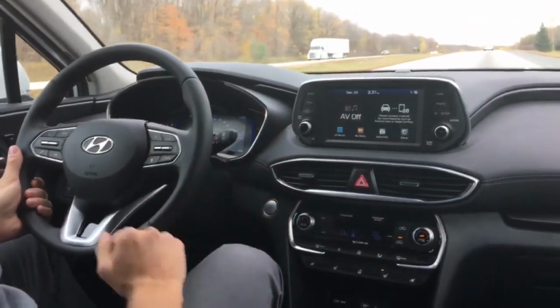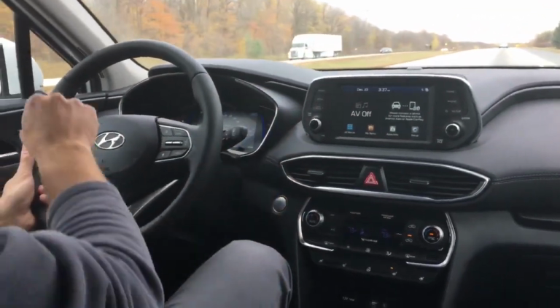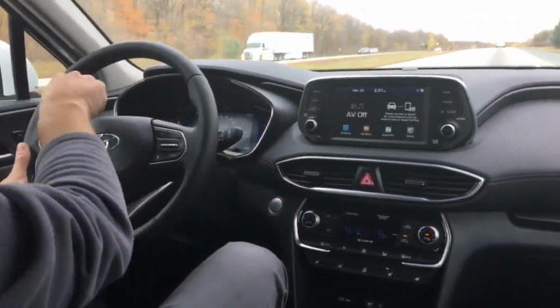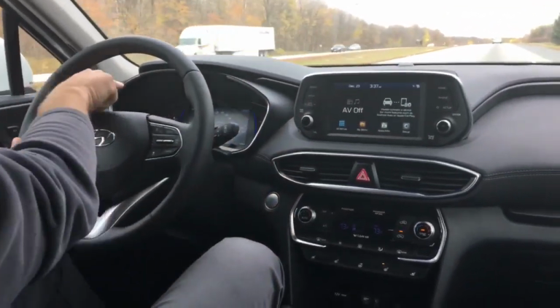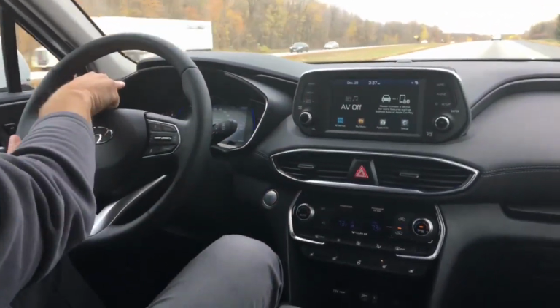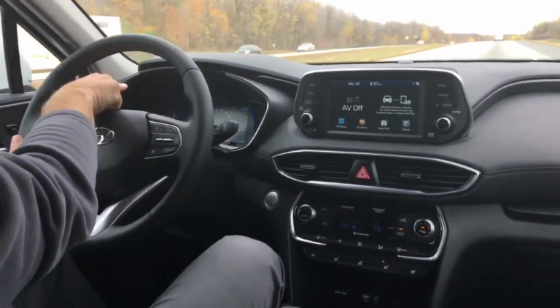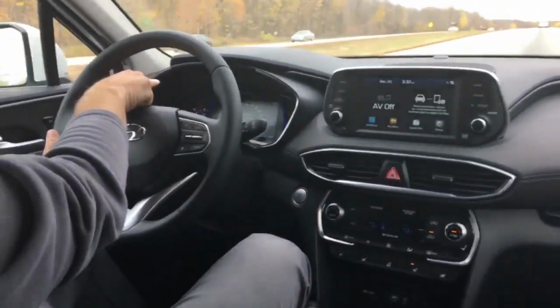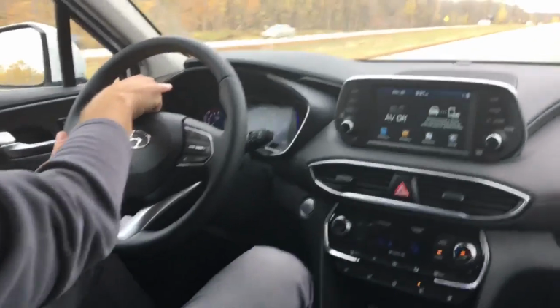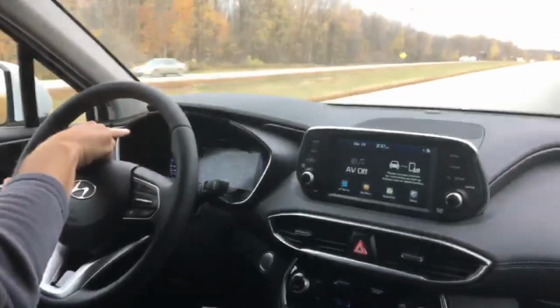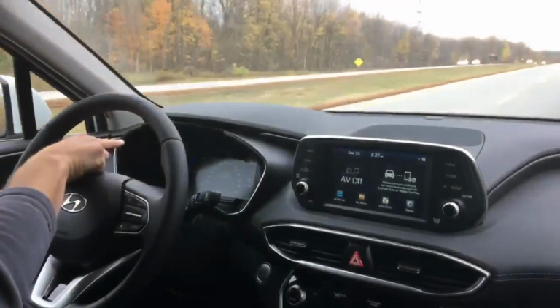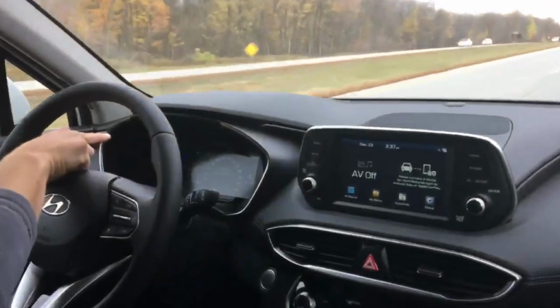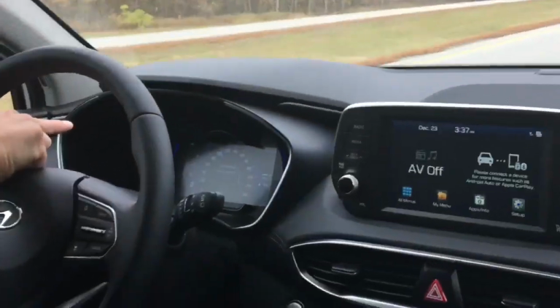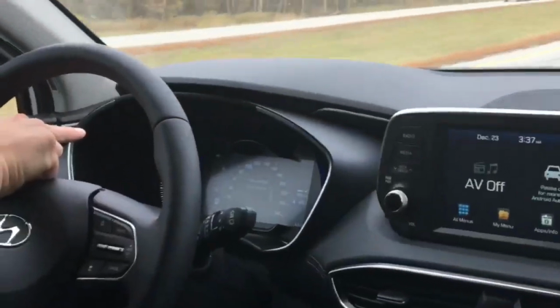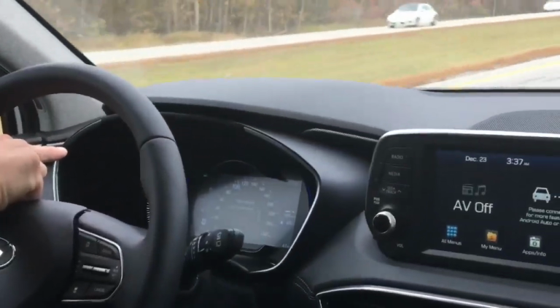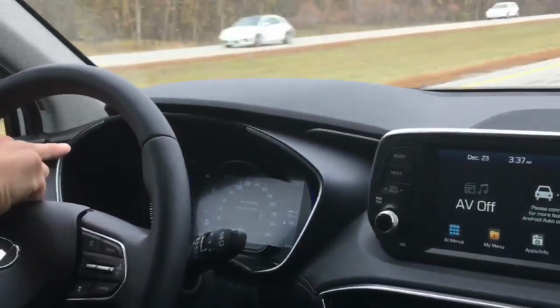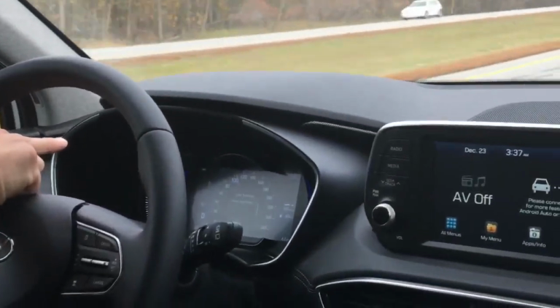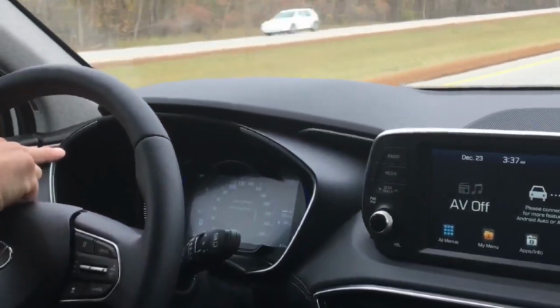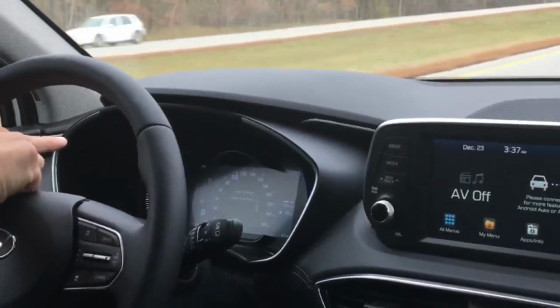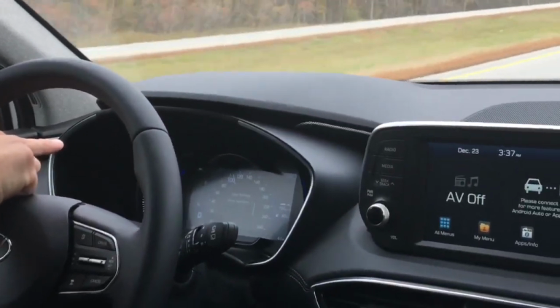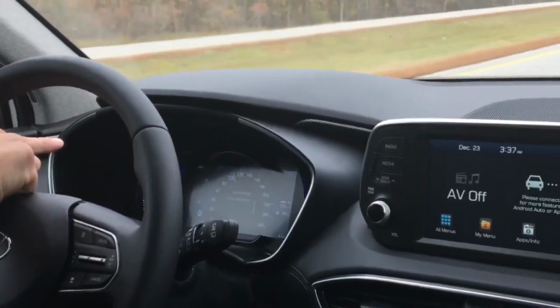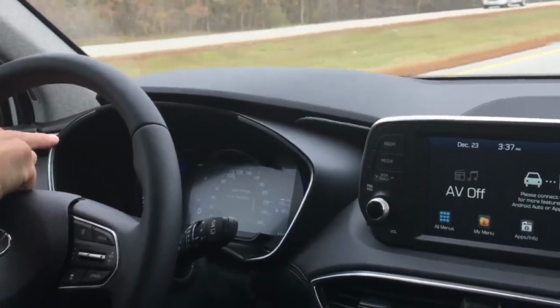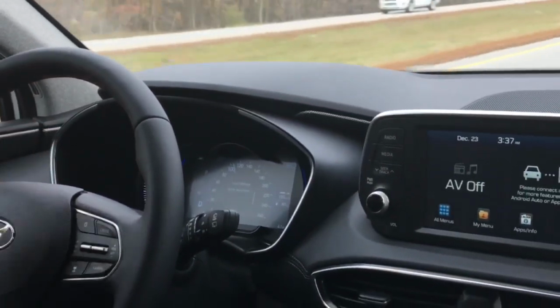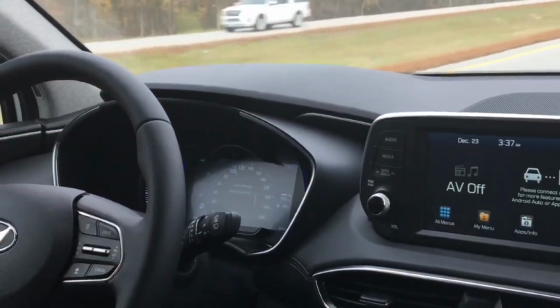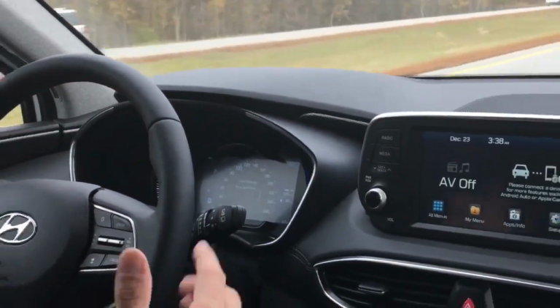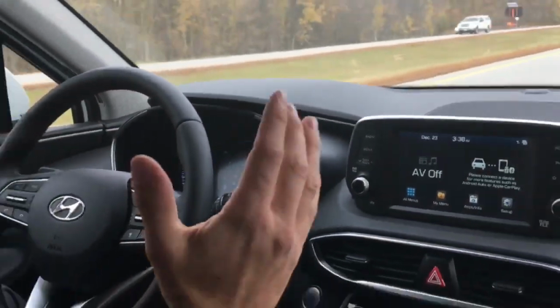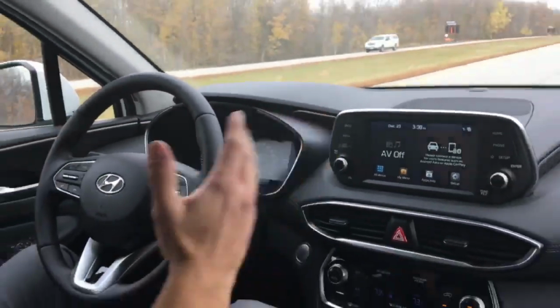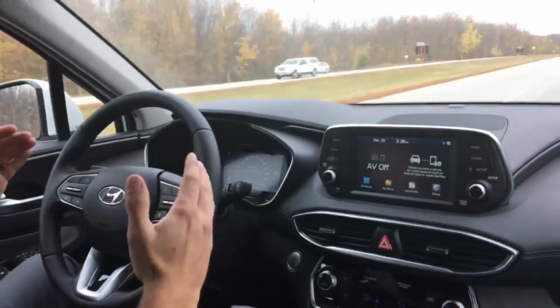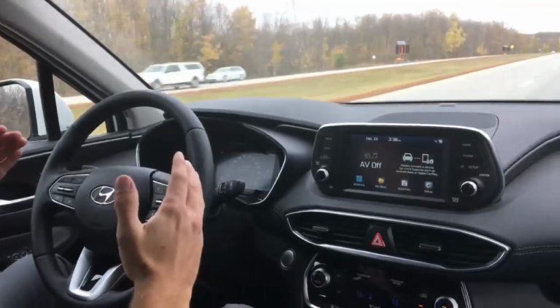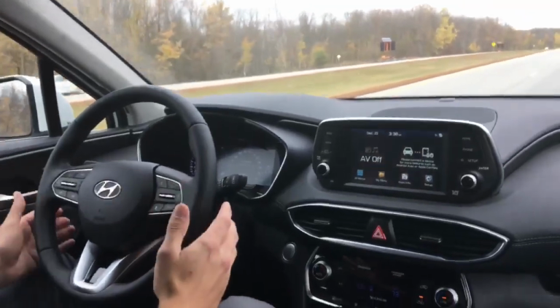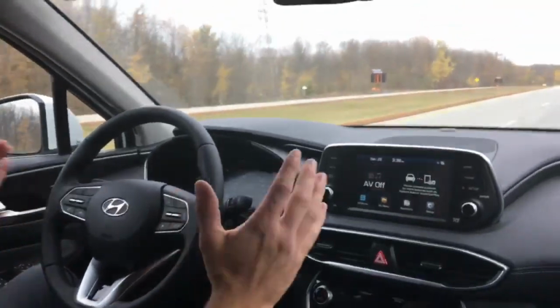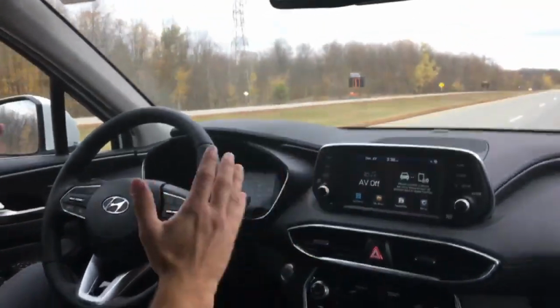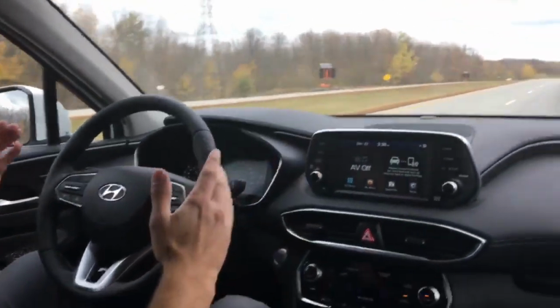You see this little green light up in my top left? That means my lane departure warning is active and working. Active means it's going to keep me in my lane.